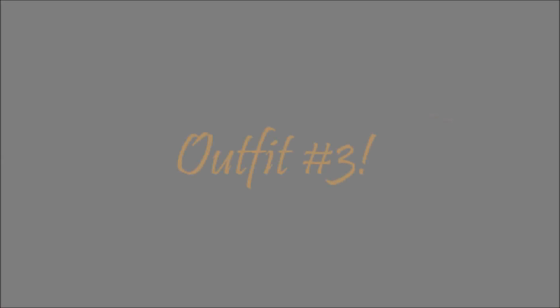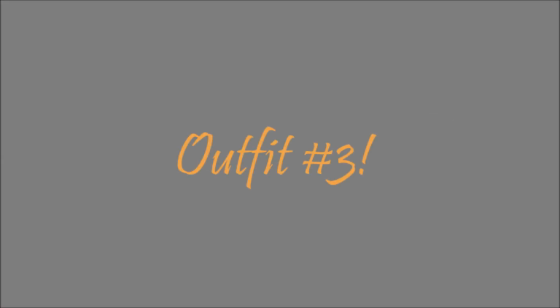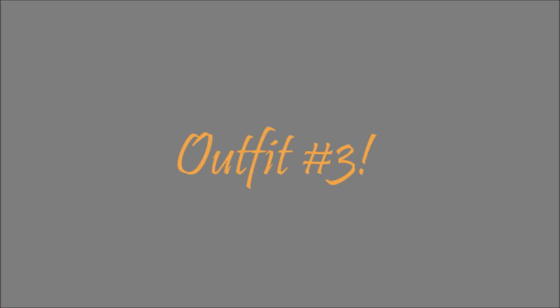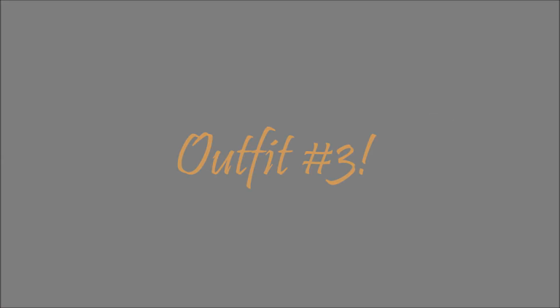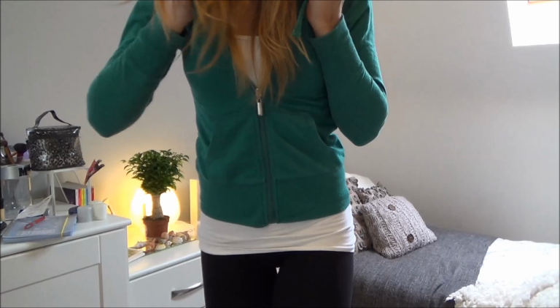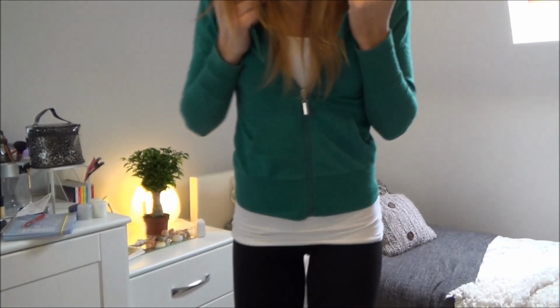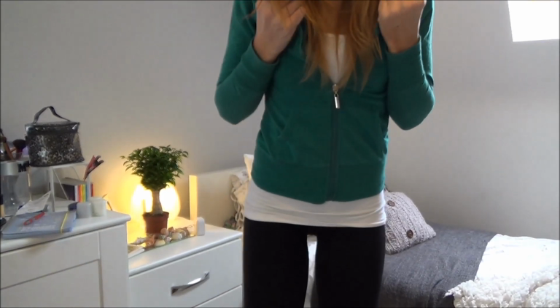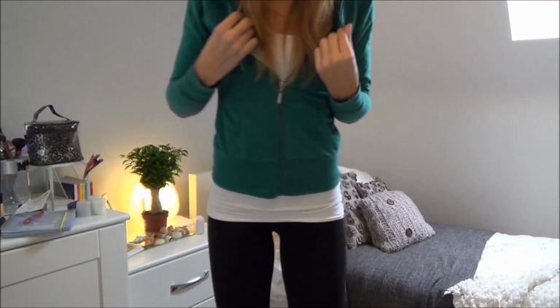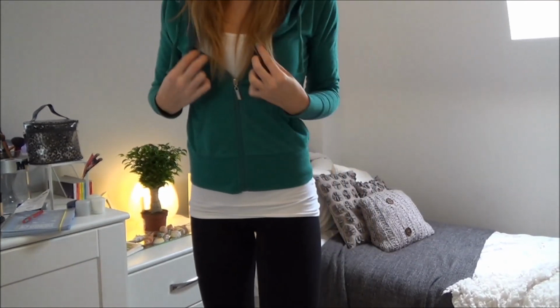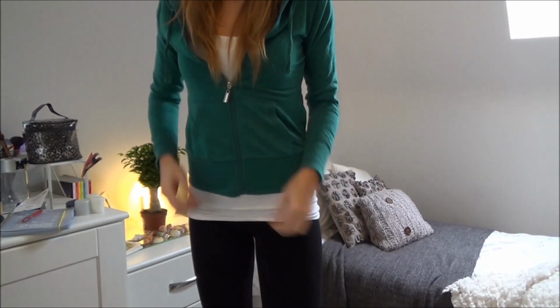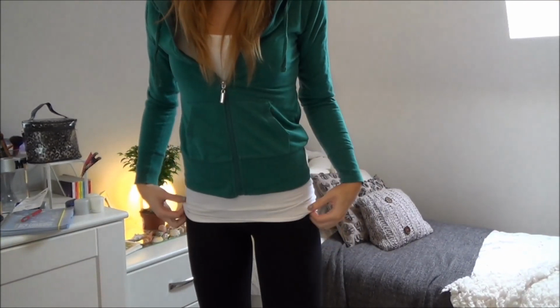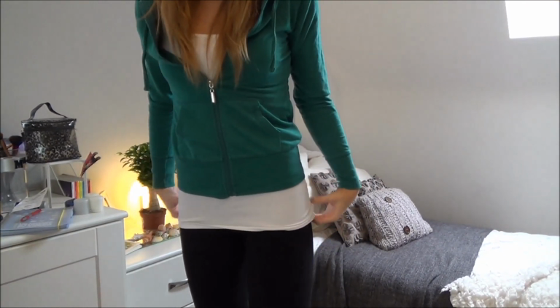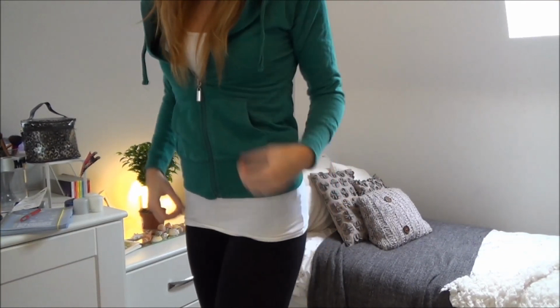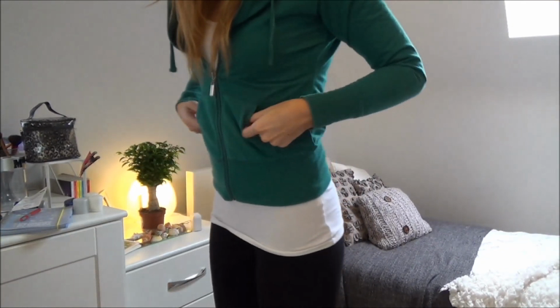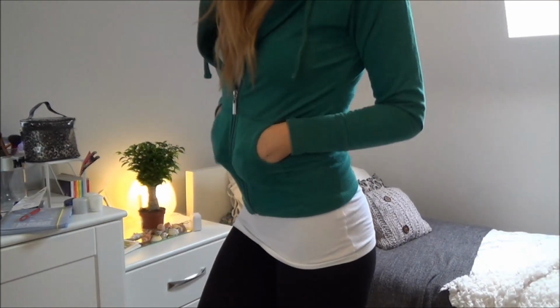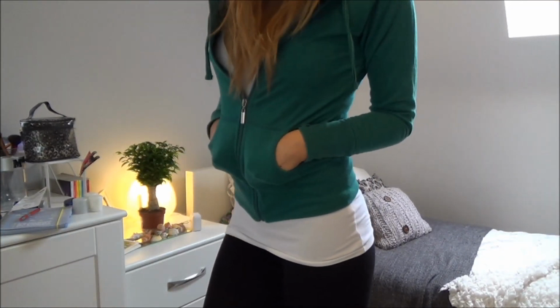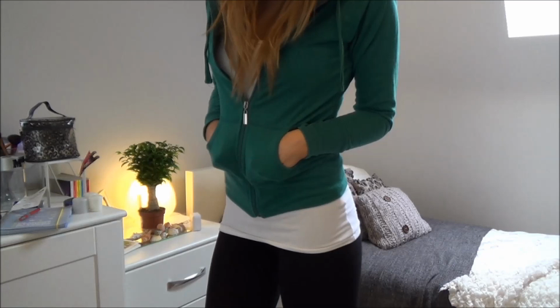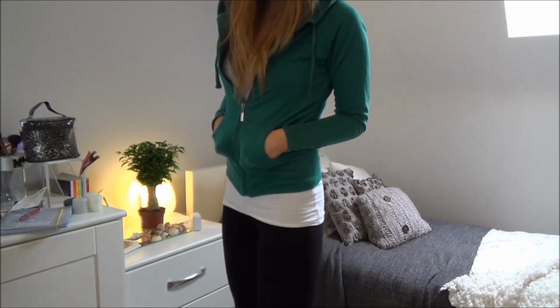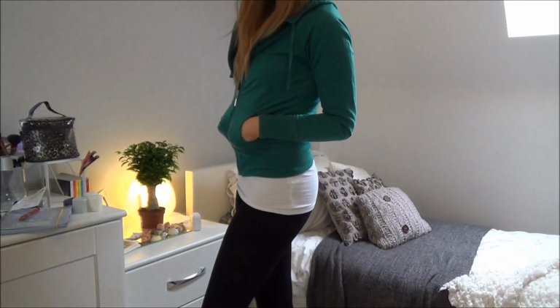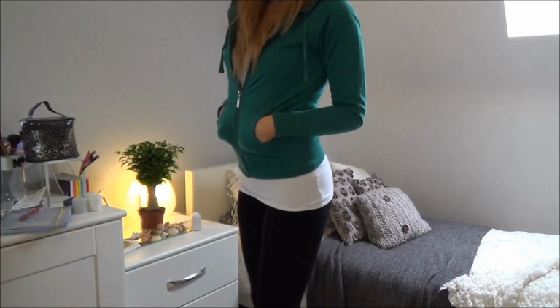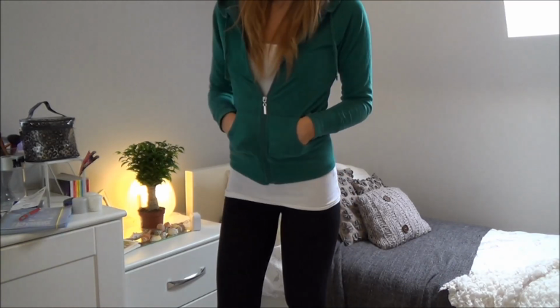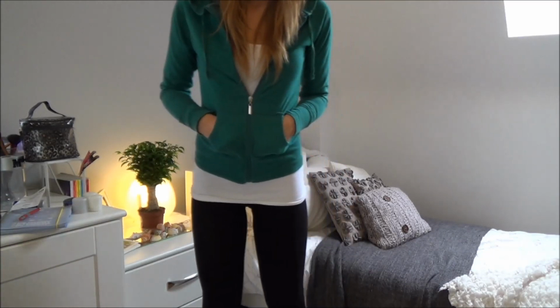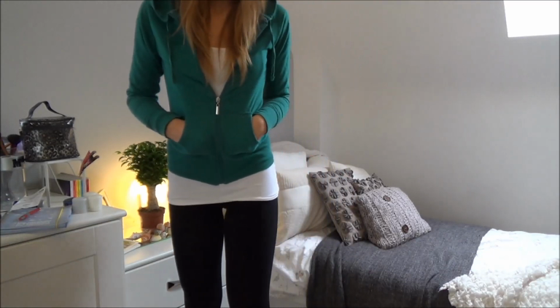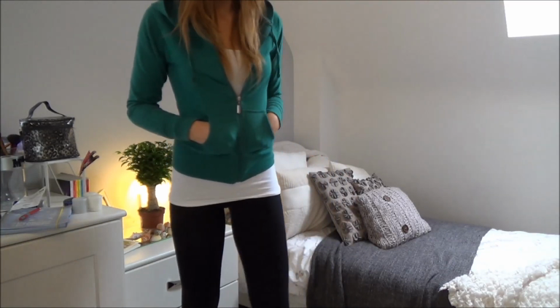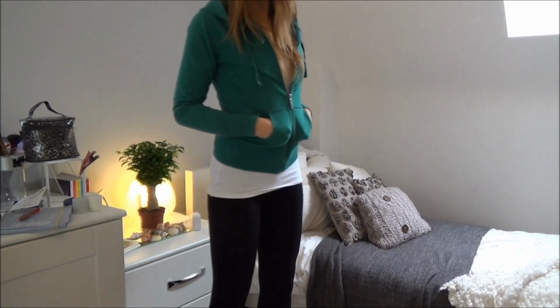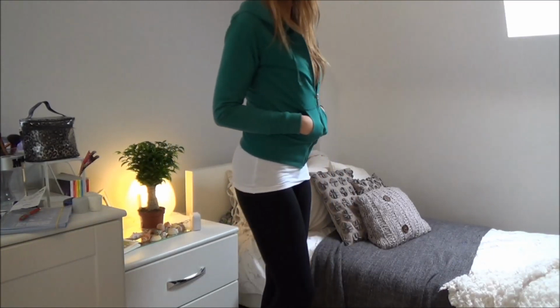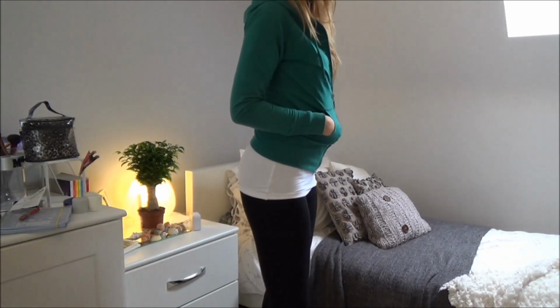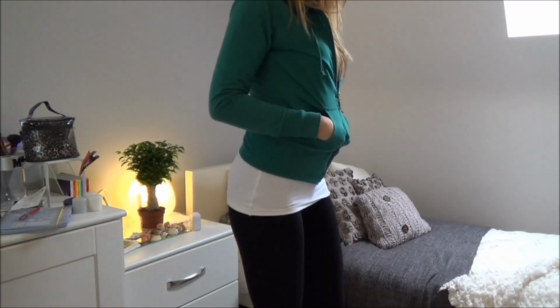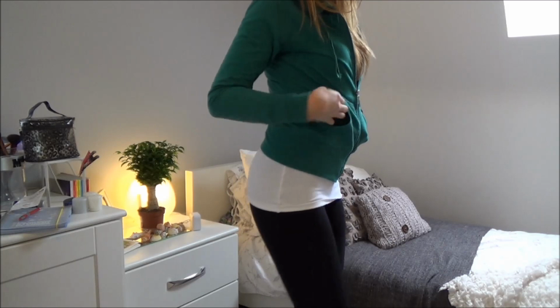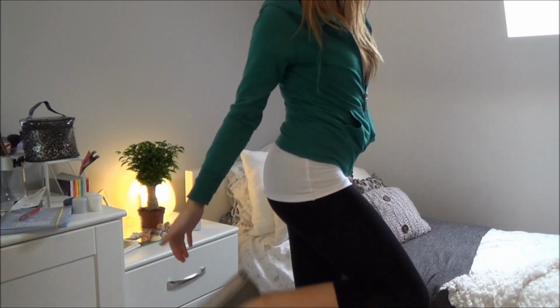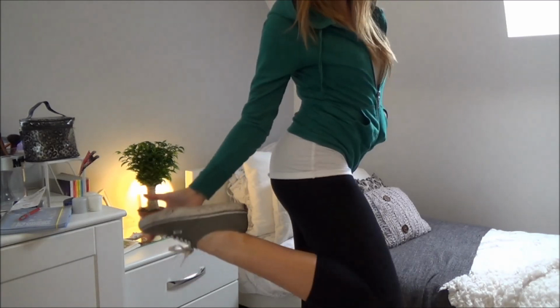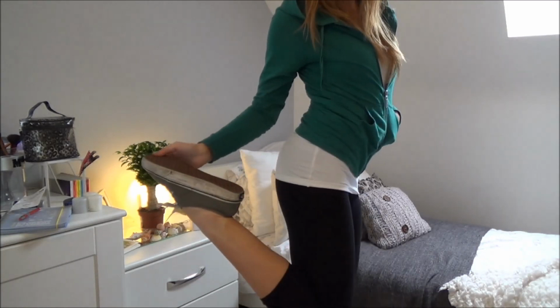Outfit number three is definitely more casual, for those days when you're just running a few errands or something. I've gone for this green hoodie with a white vest top and some cropped leggings, and I've also paired this with my grey vans. You can of course mix it up but I love this basic outfit.